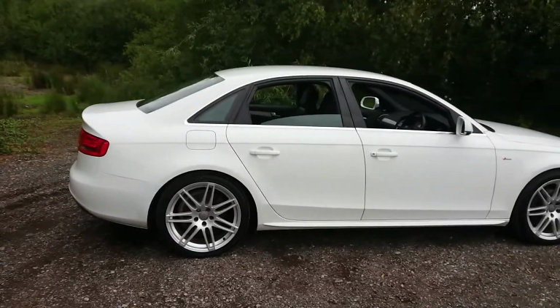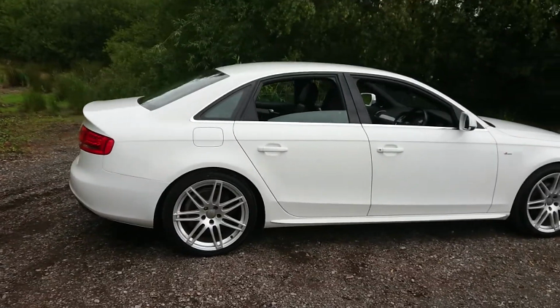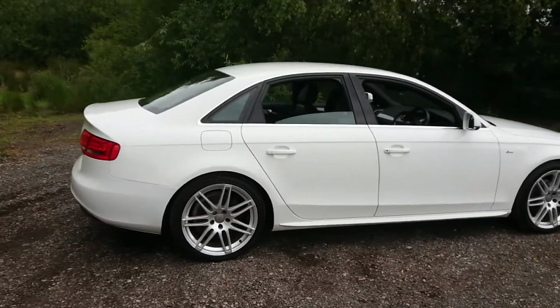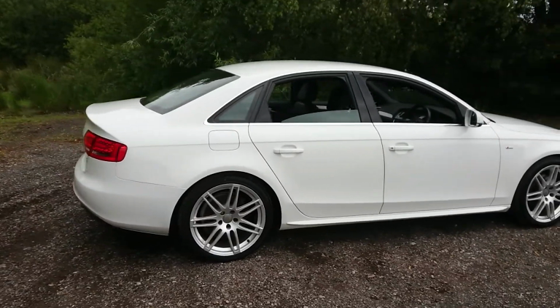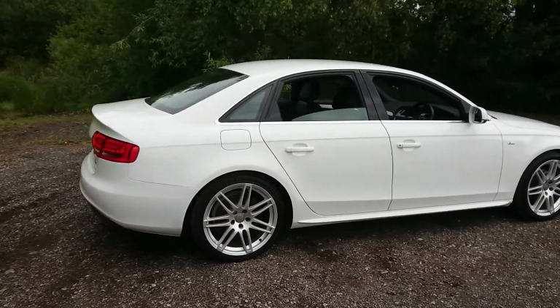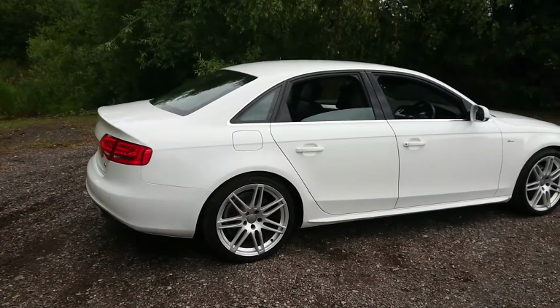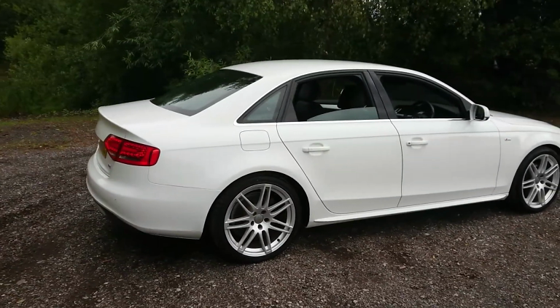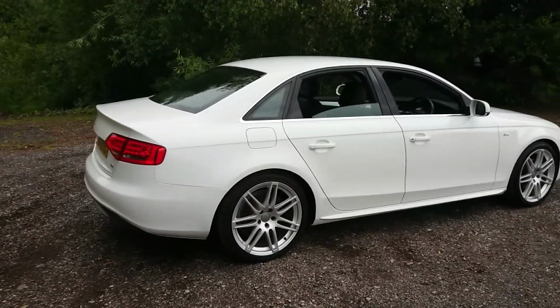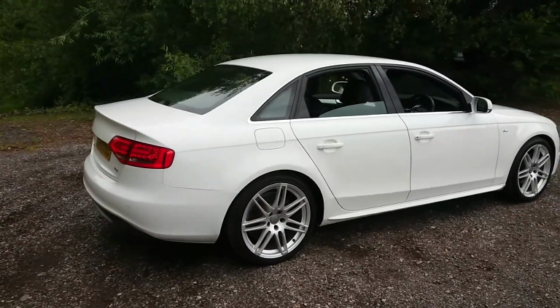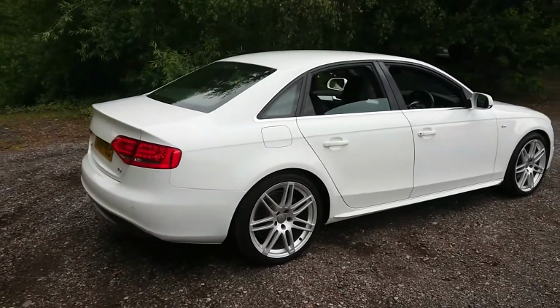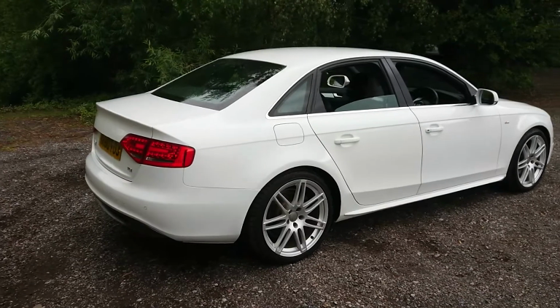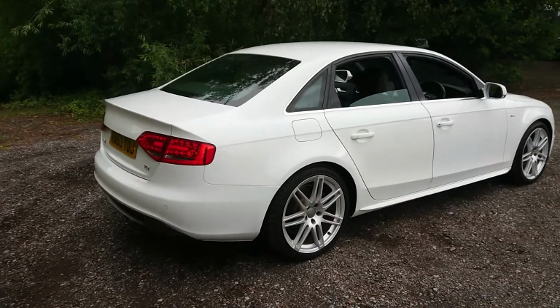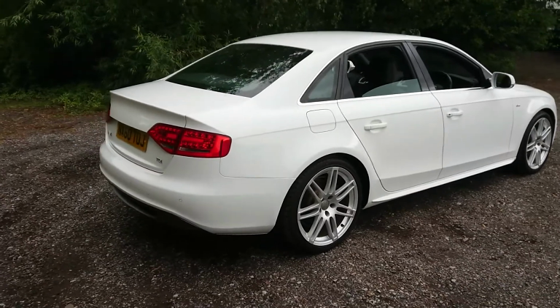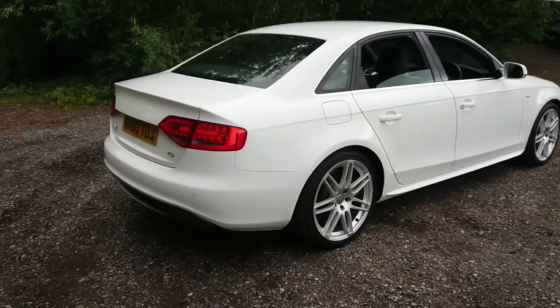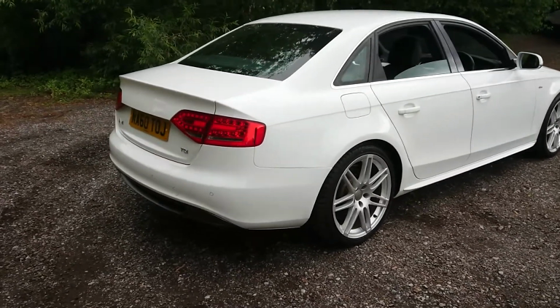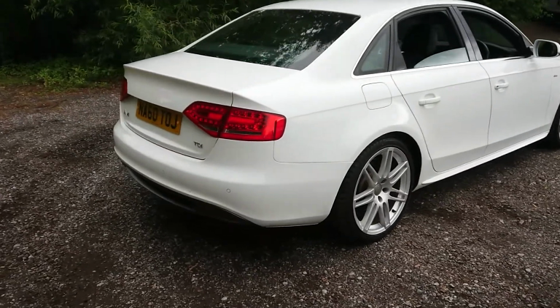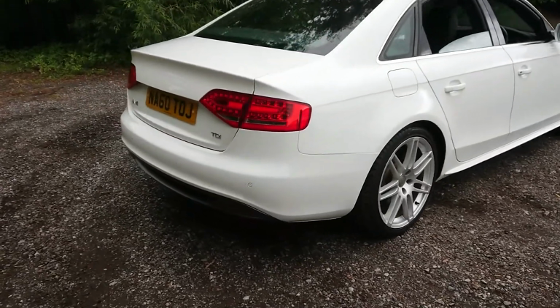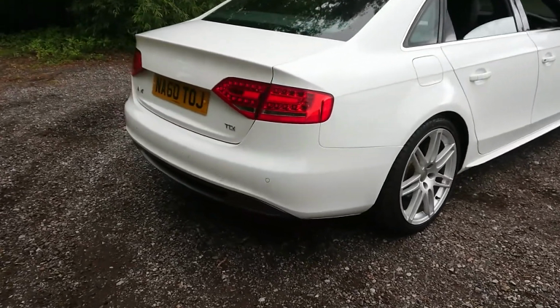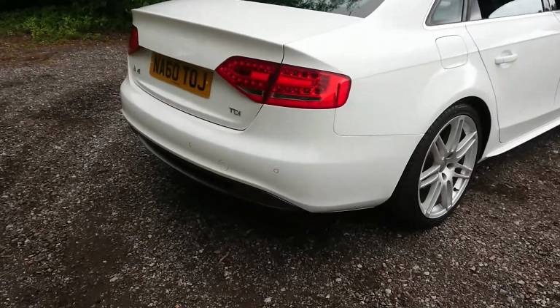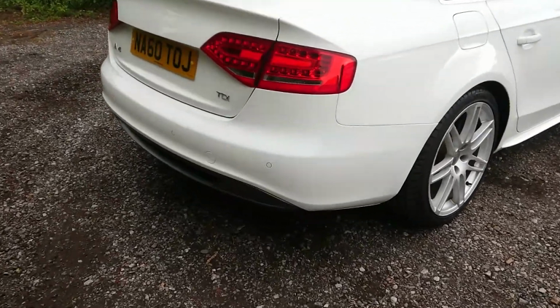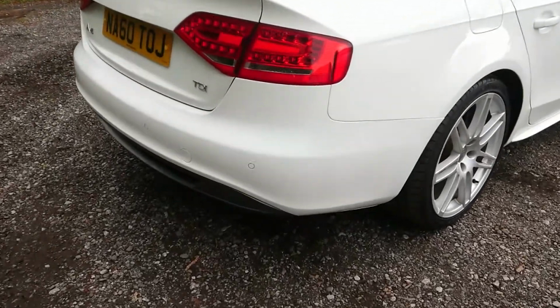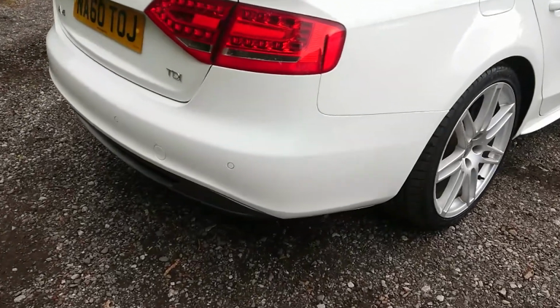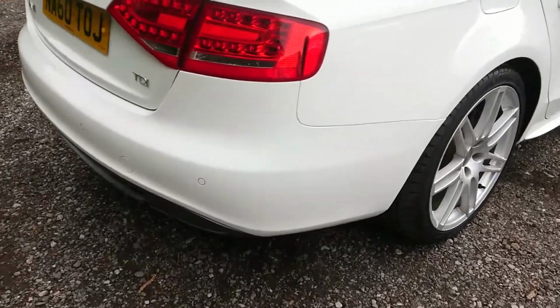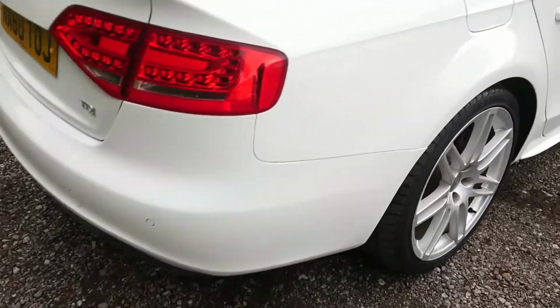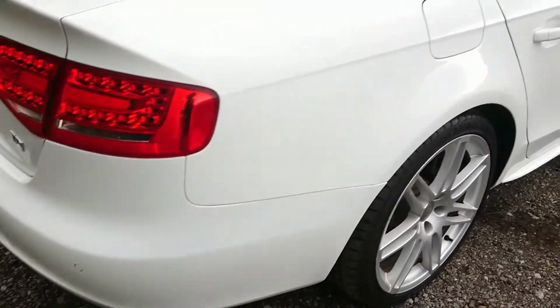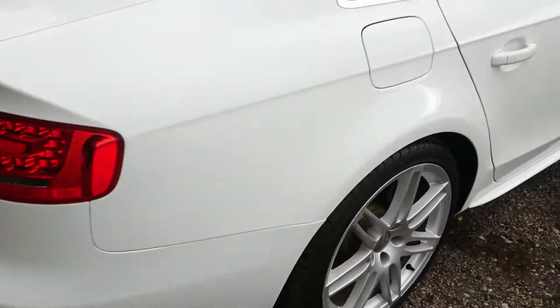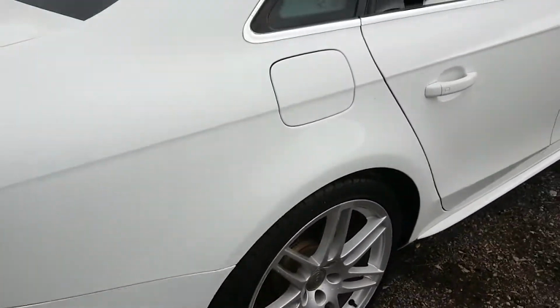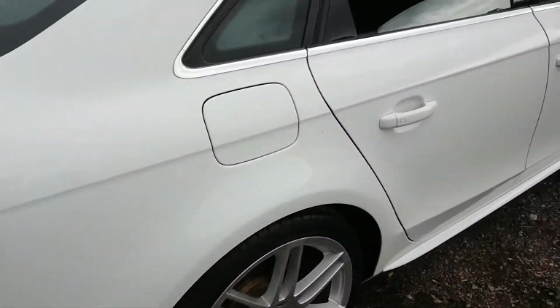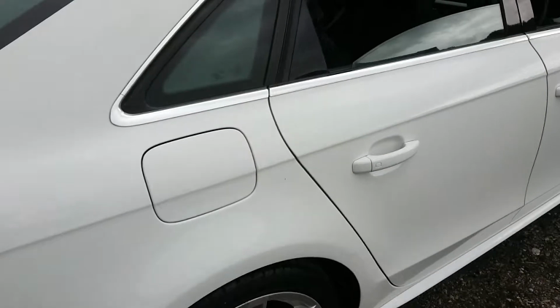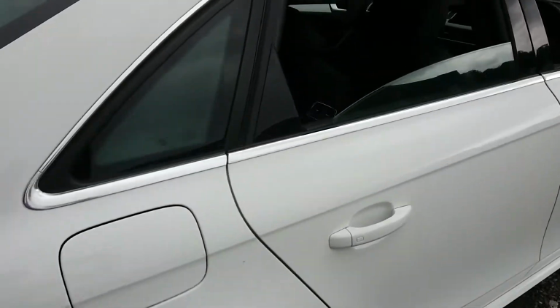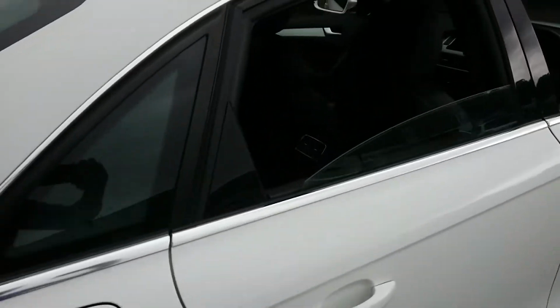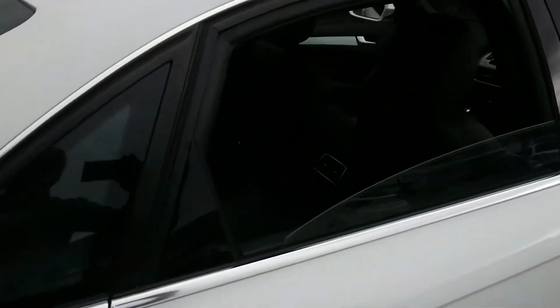Features include a half leather S-Line interior, rear parking sensors, cruise control and Bluetooth.